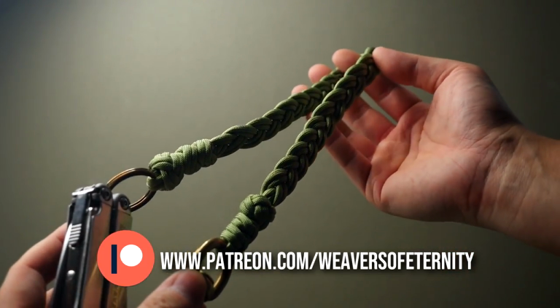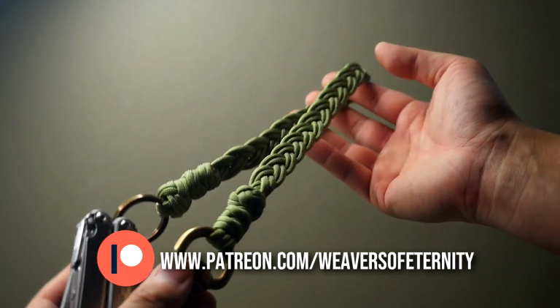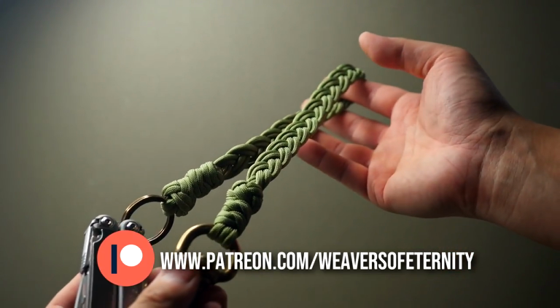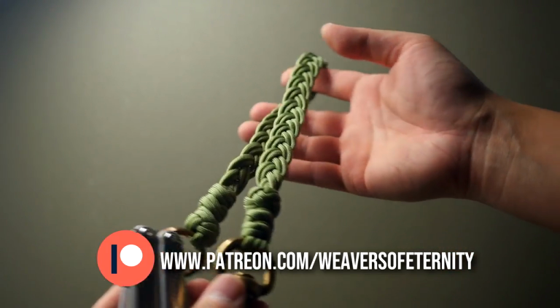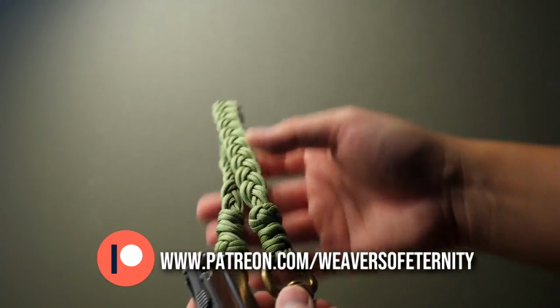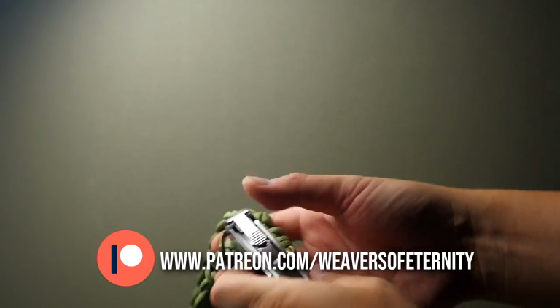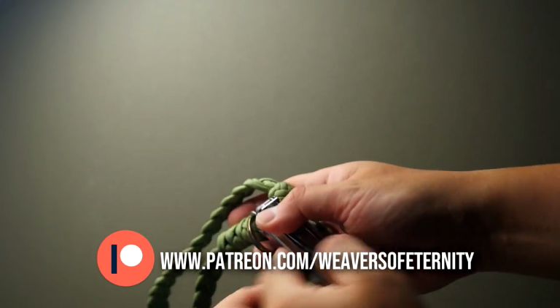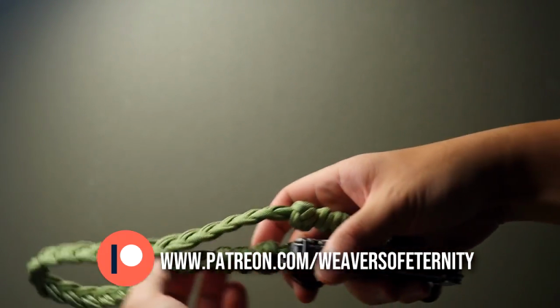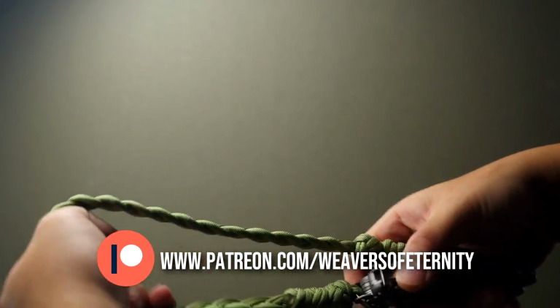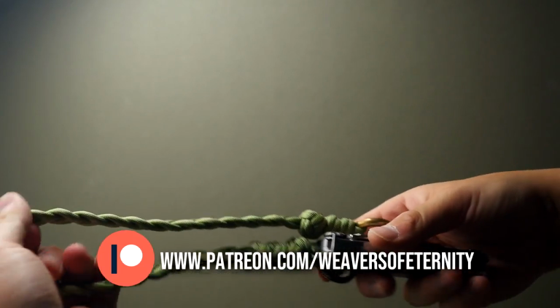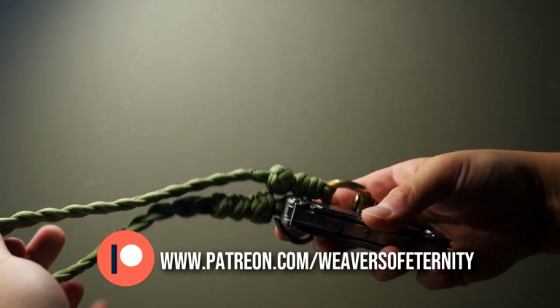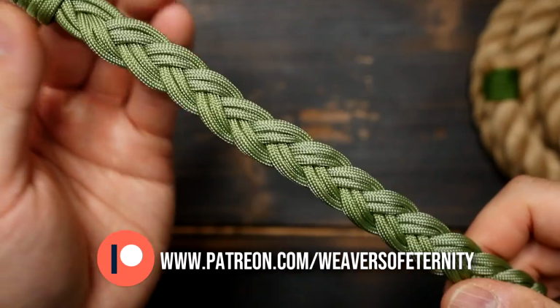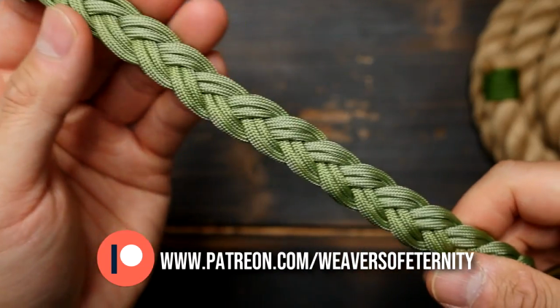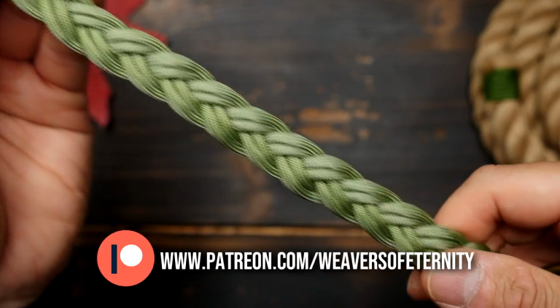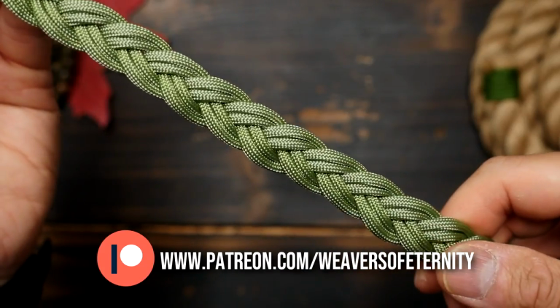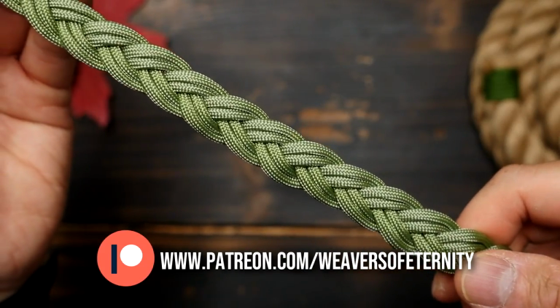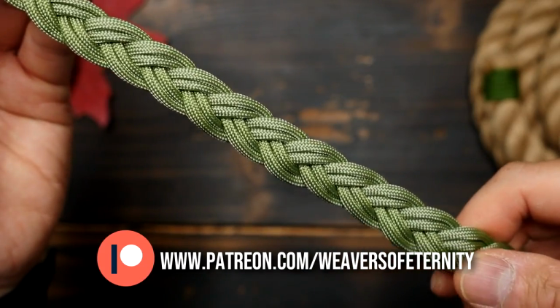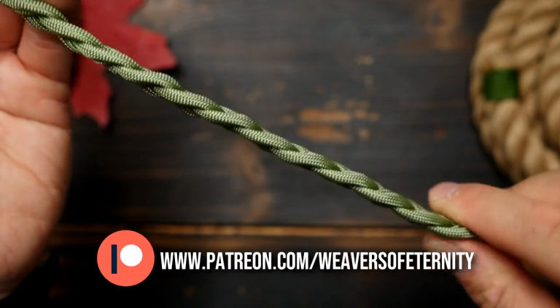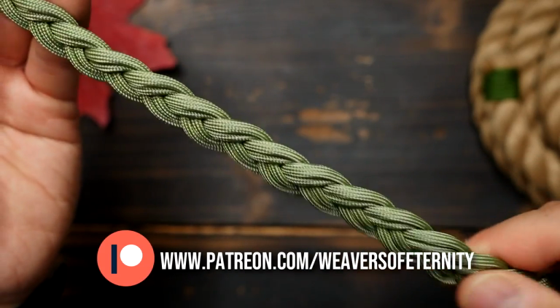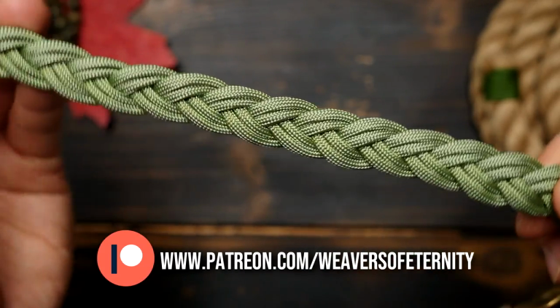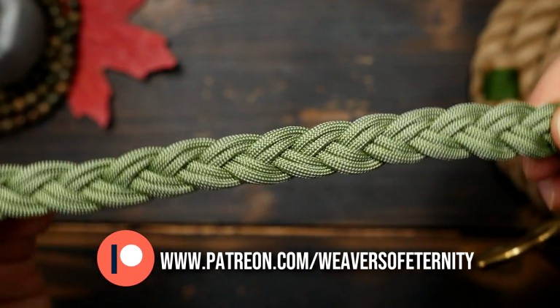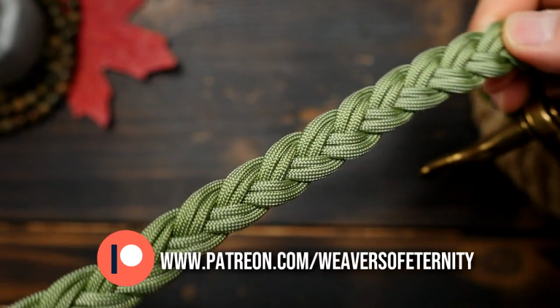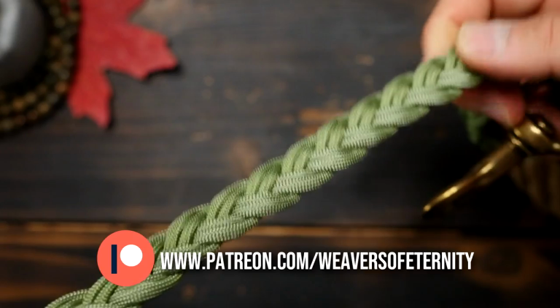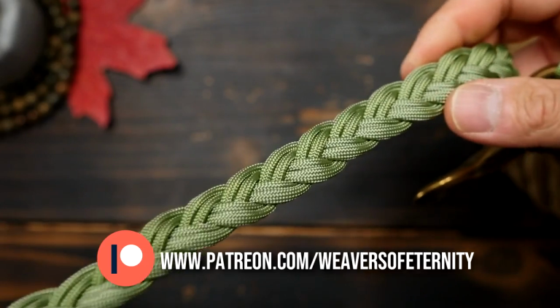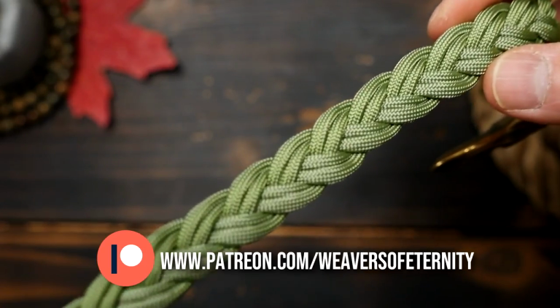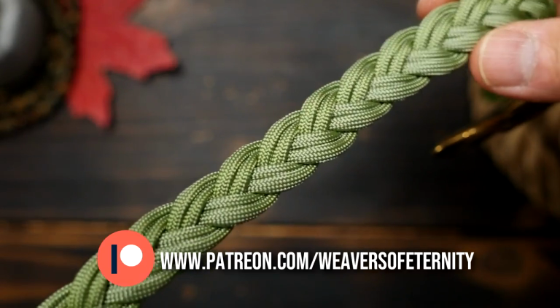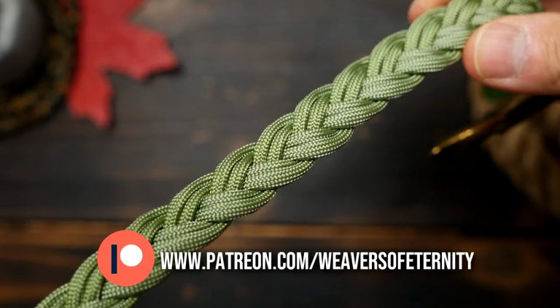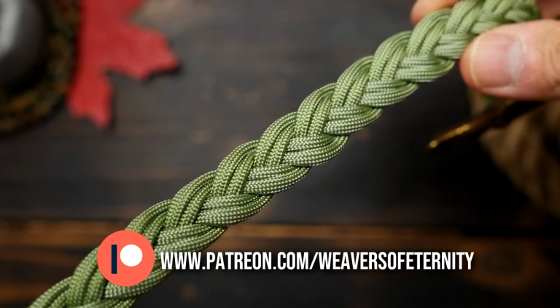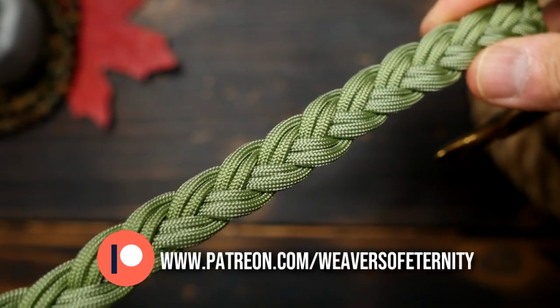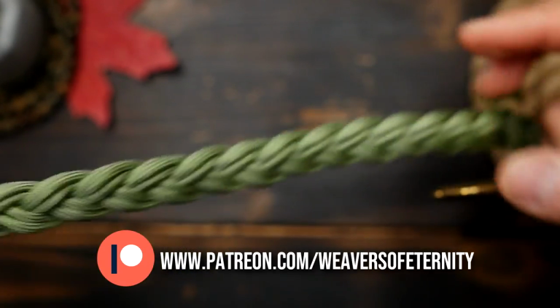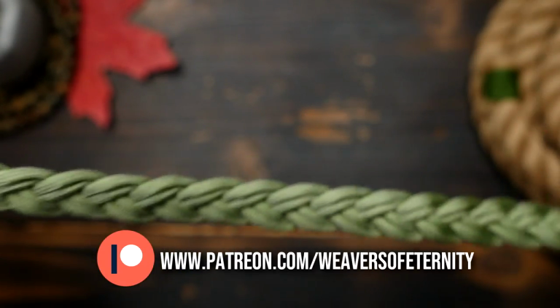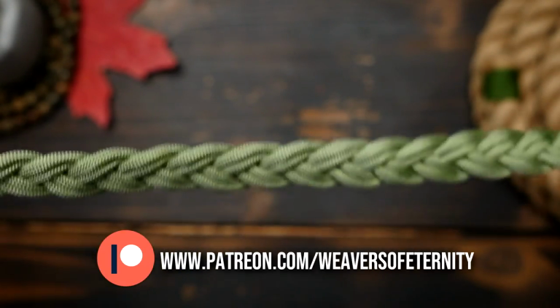Now I really do like how the weave is flat and it's actually a very simple design. I was inspired by the legendary Storm Drain to make this lanyard and it's a slight variation of something he's made in the past.